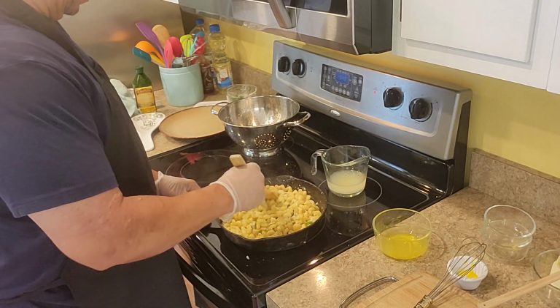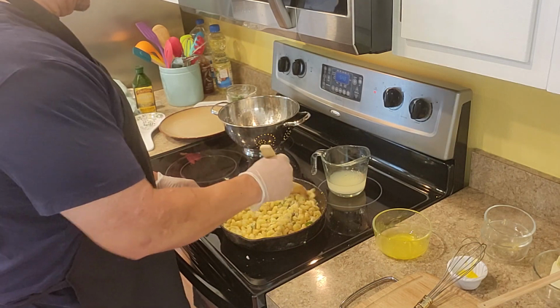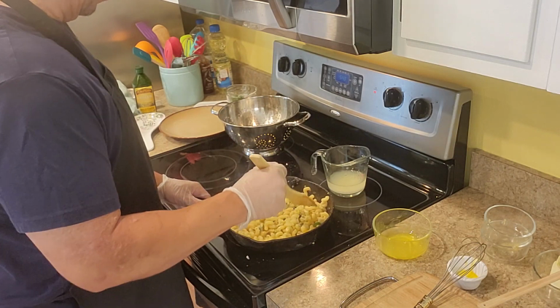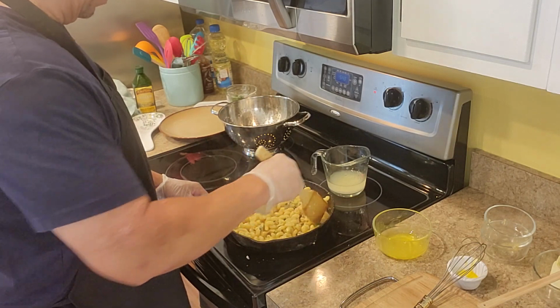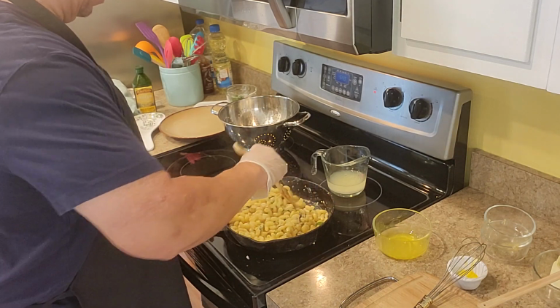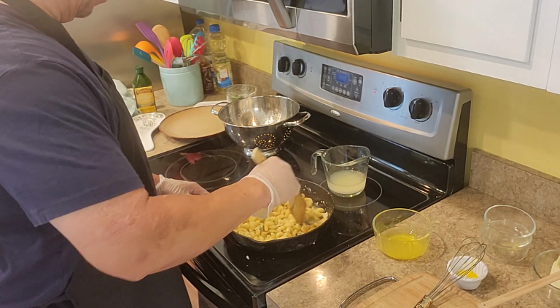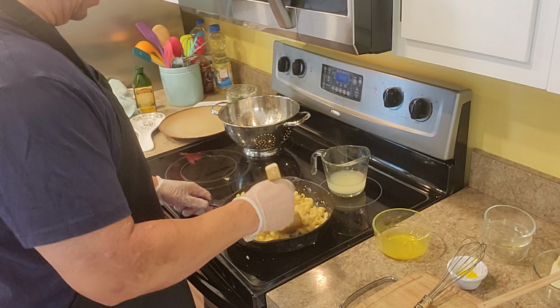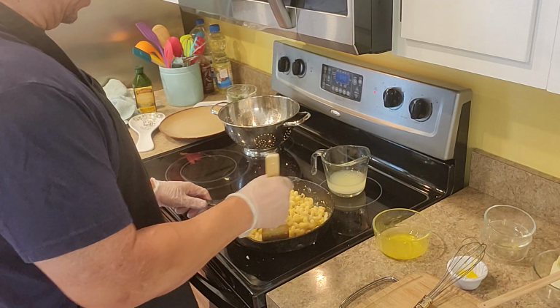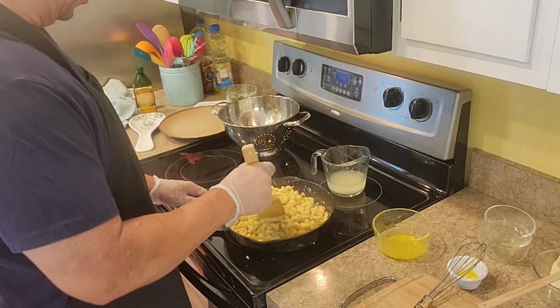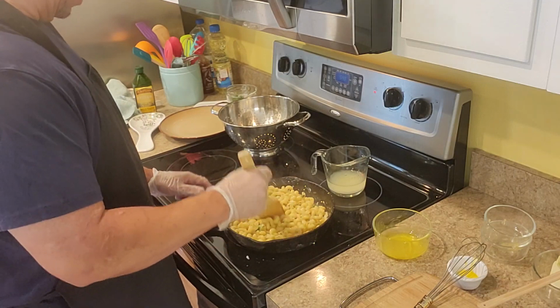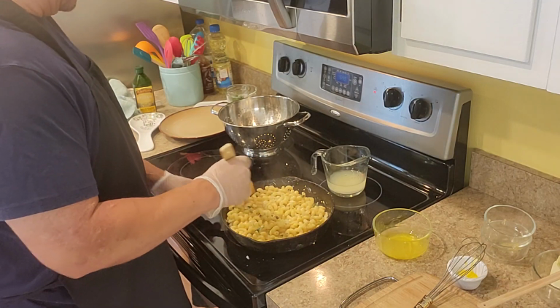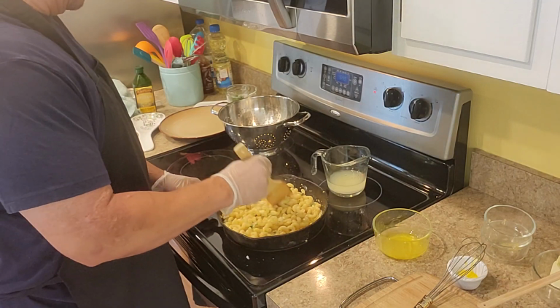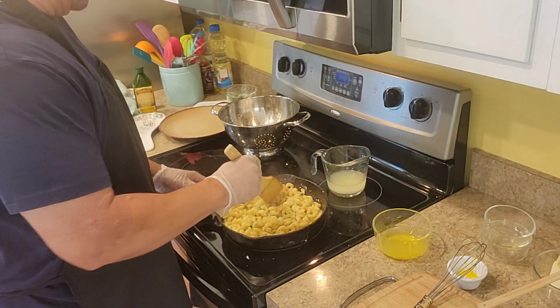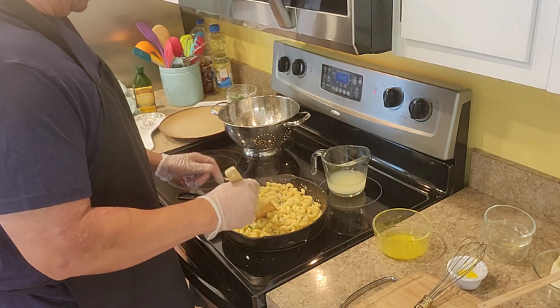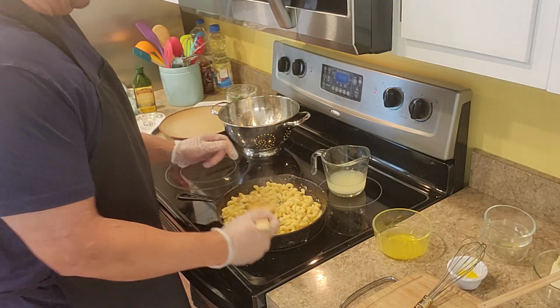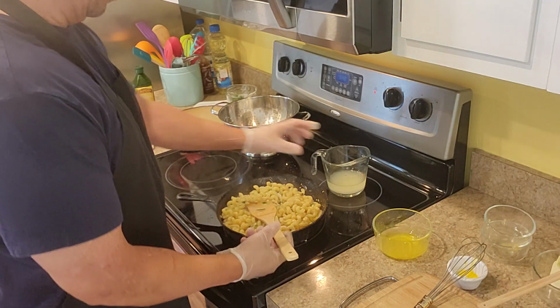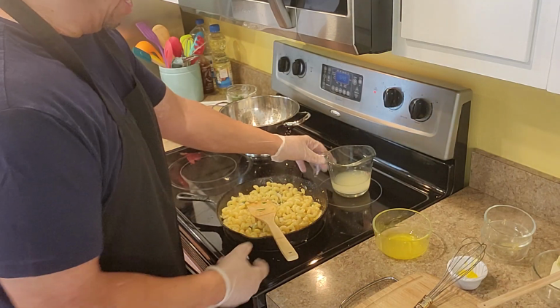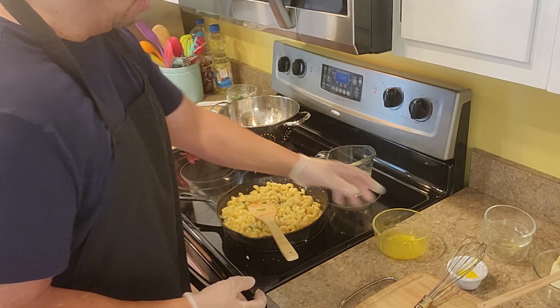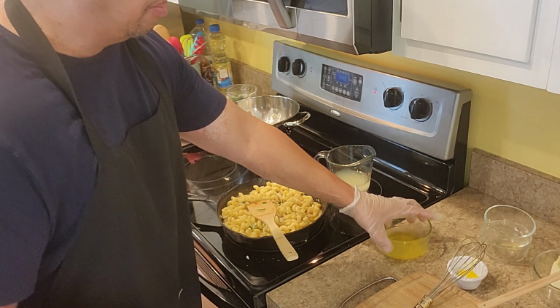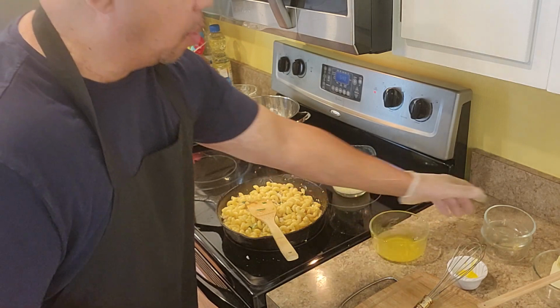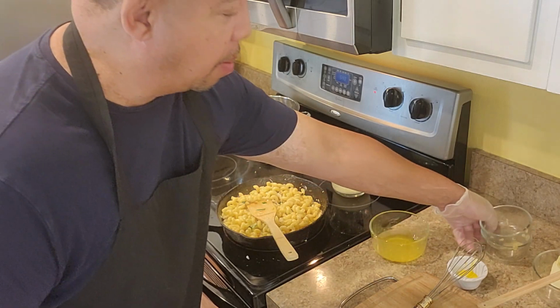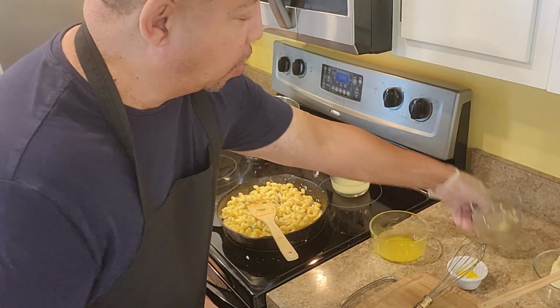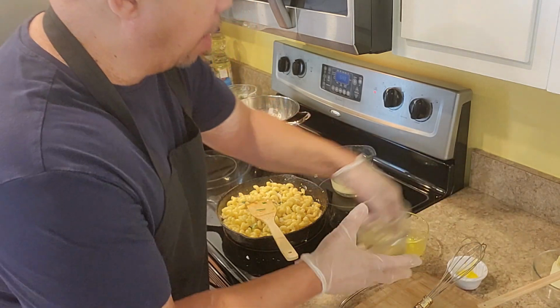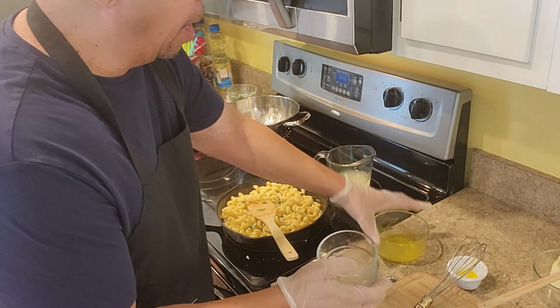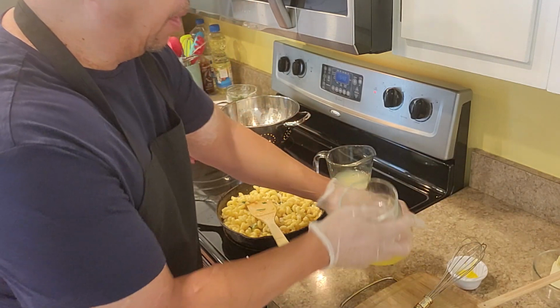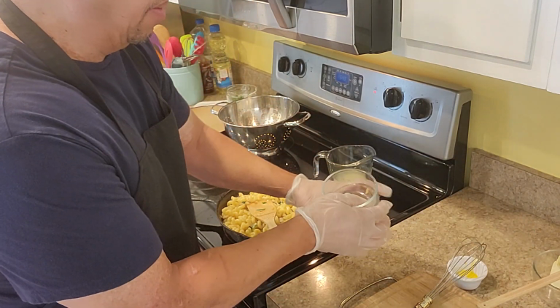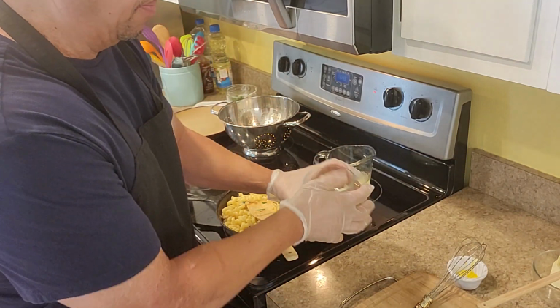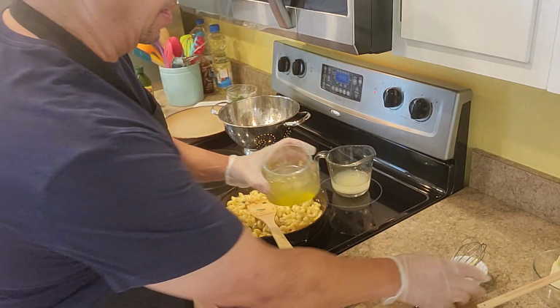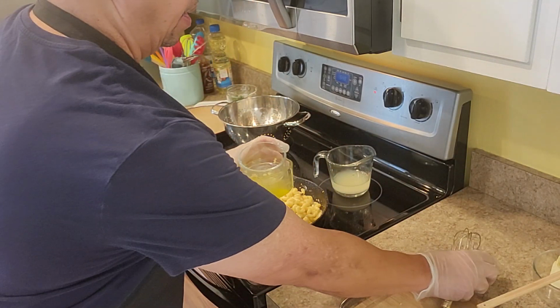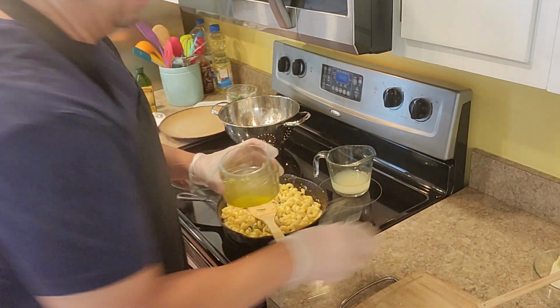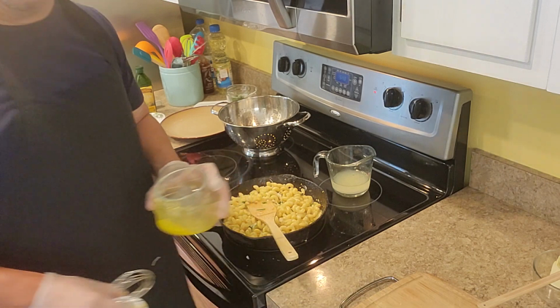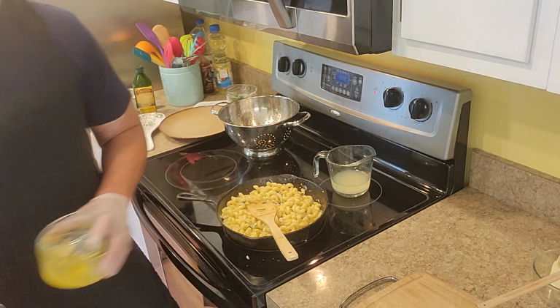You want to get the sauce to the consistency you like. If it gets too thick, you can always add more pasta water. I'm going to move this stuff out of the way.